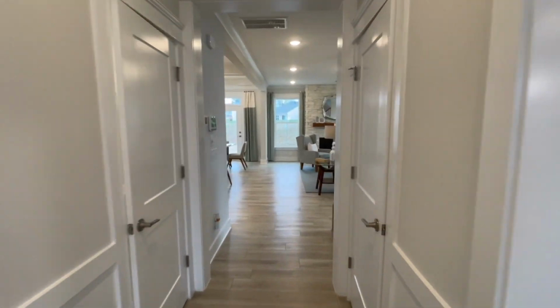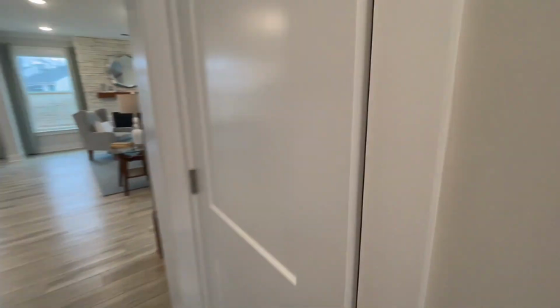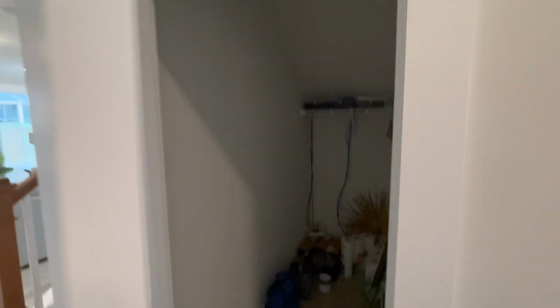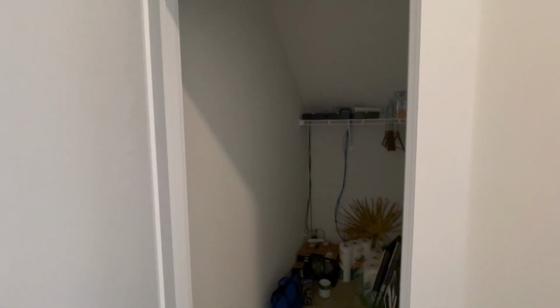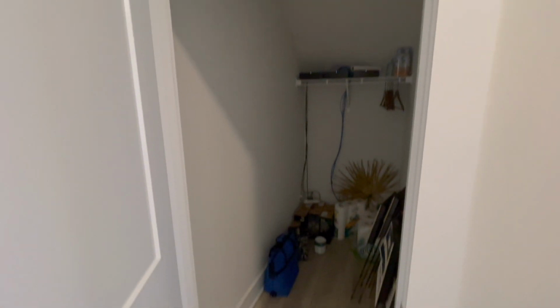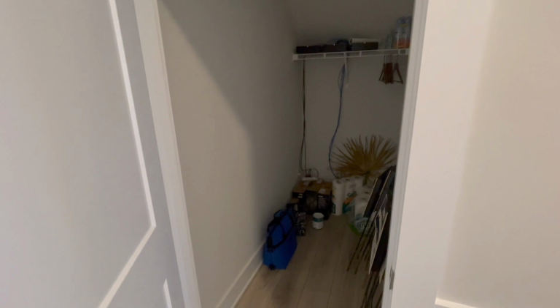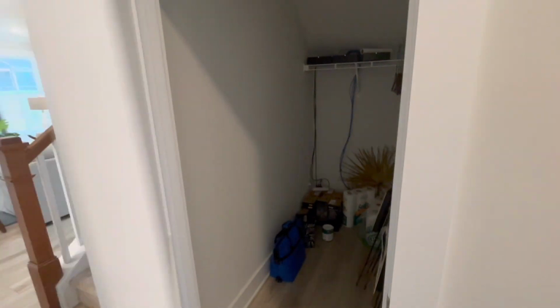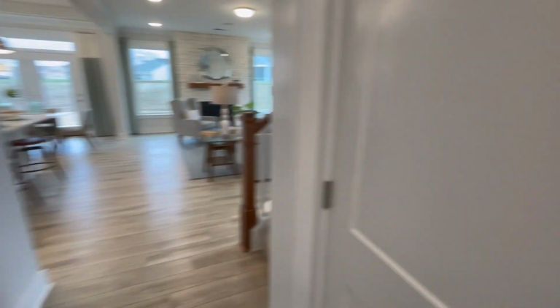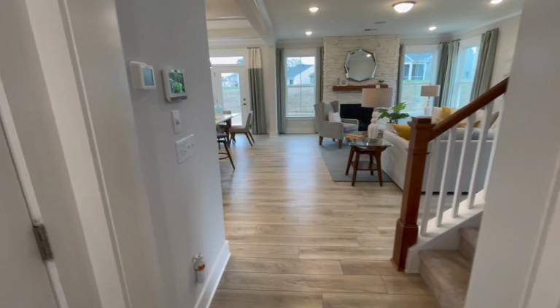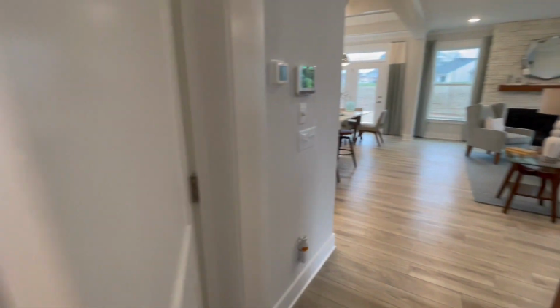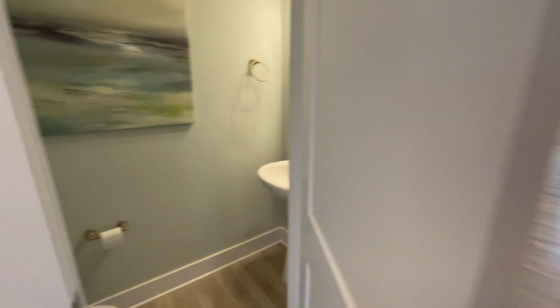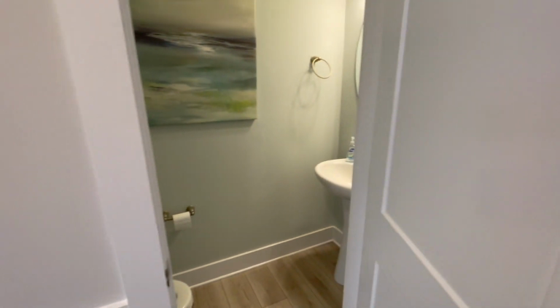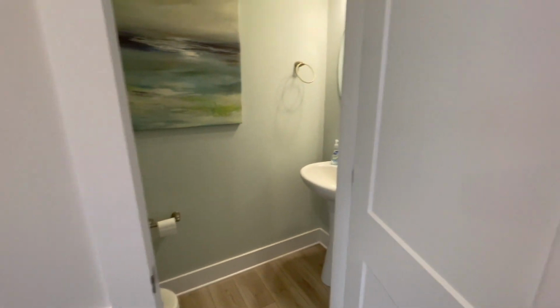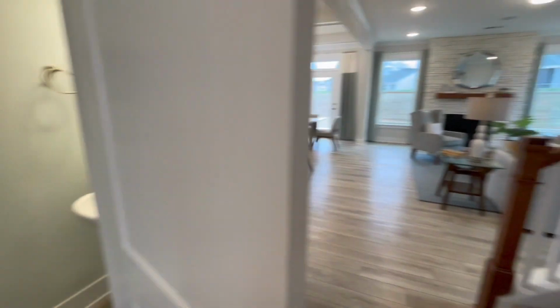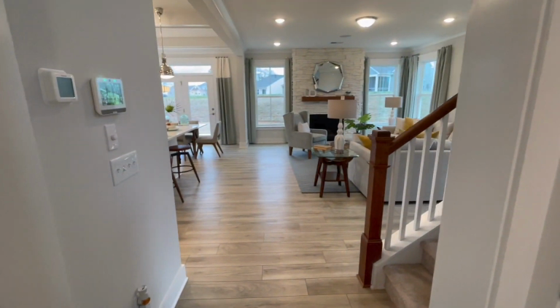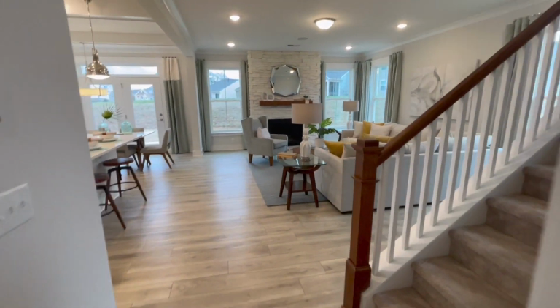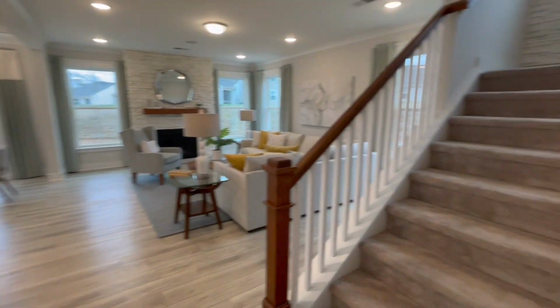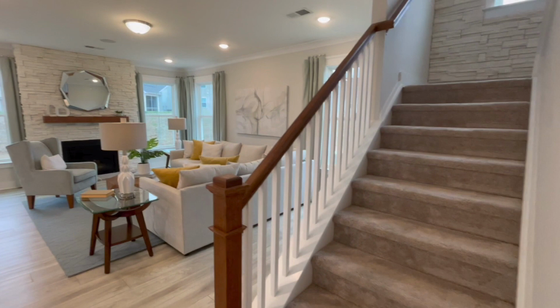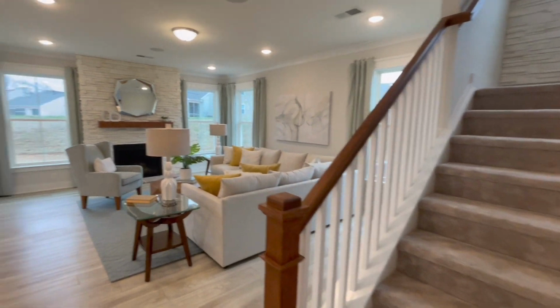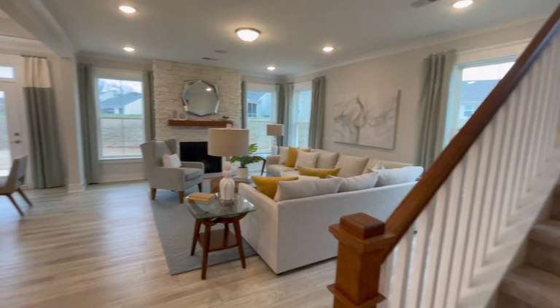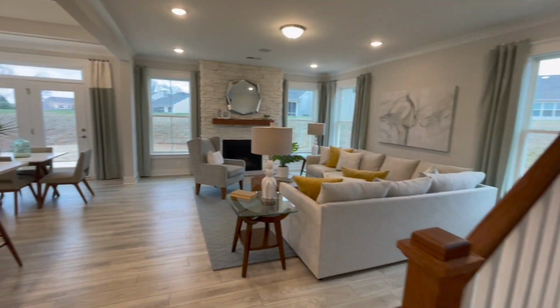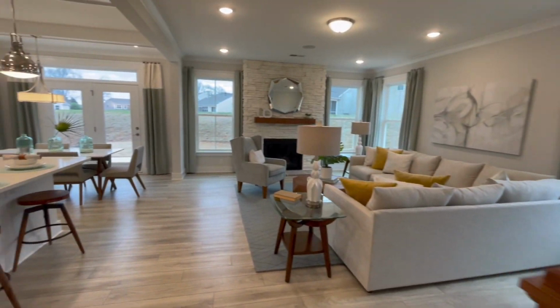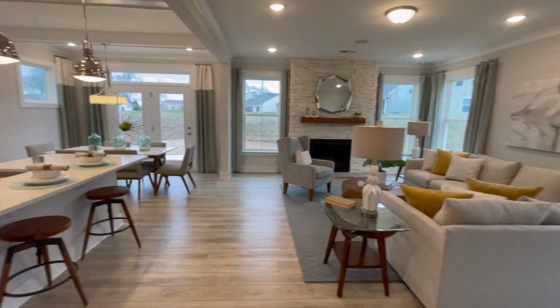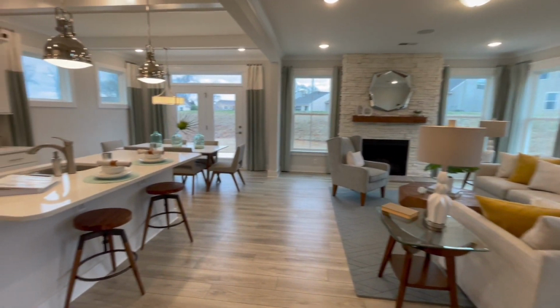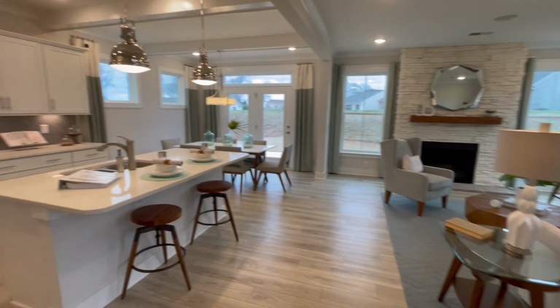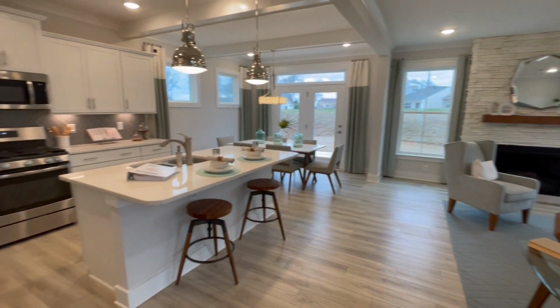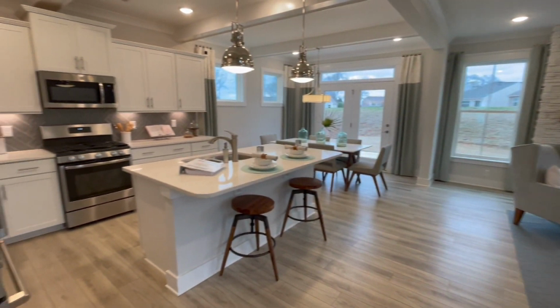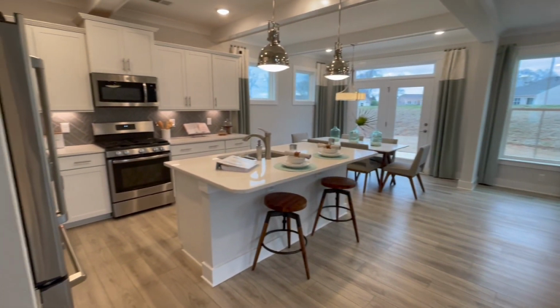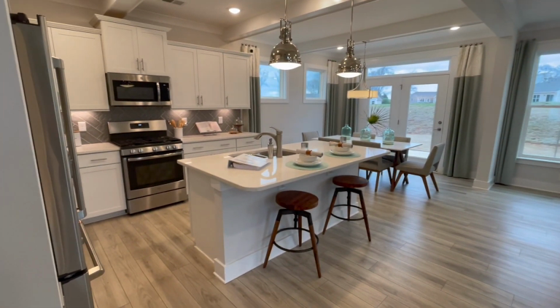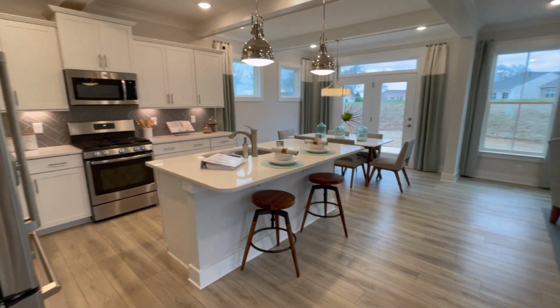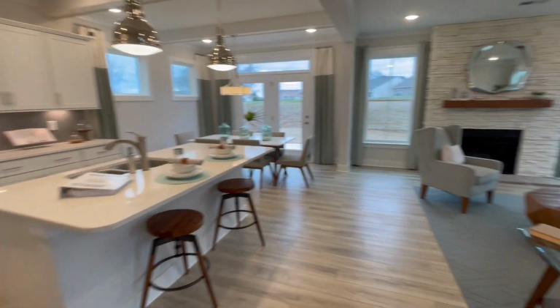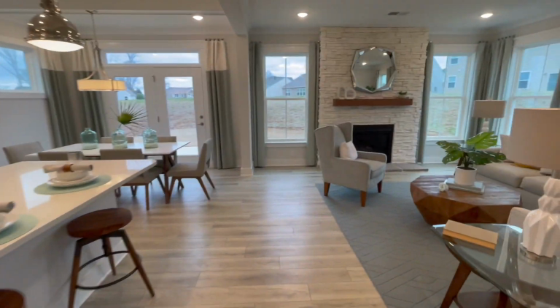All of the bedrooms are located upstairs along with the laundry room. As we go through the tour, keep in mind that this is a model home, so not everything you see is a standard option — such as accent walls, flooring, and other upgrades.